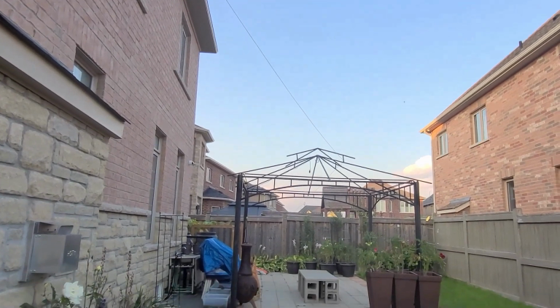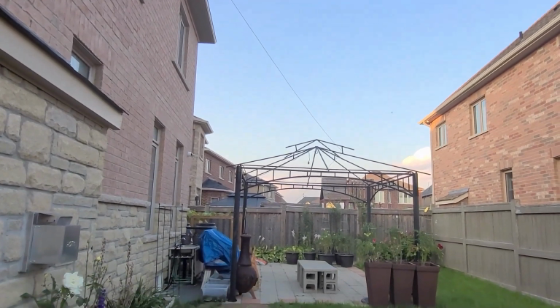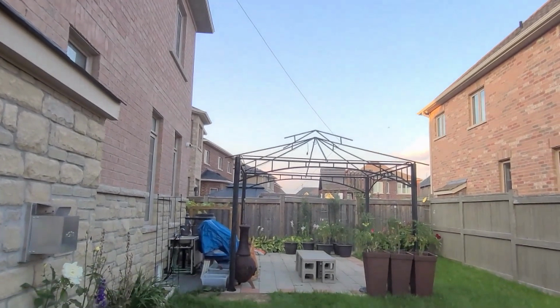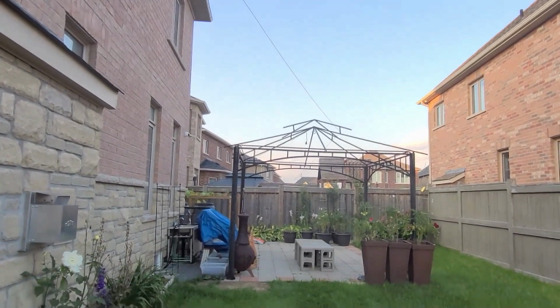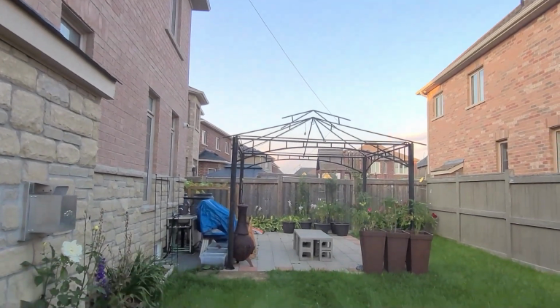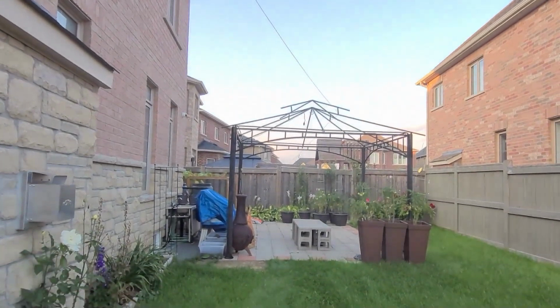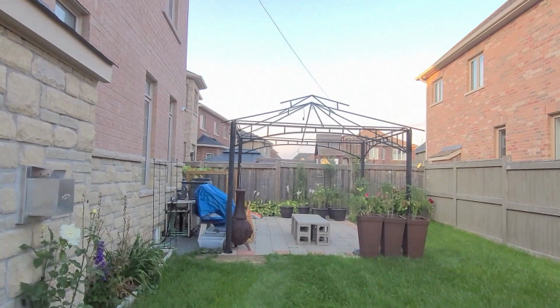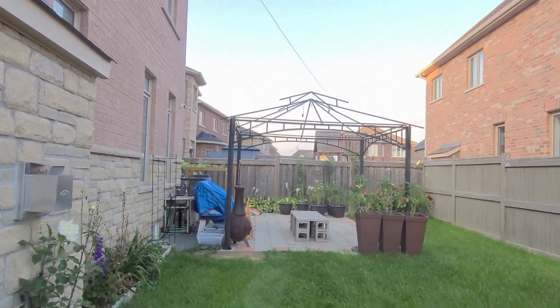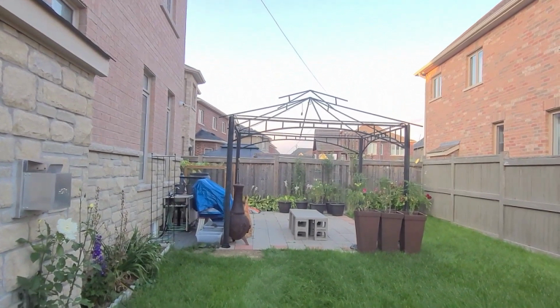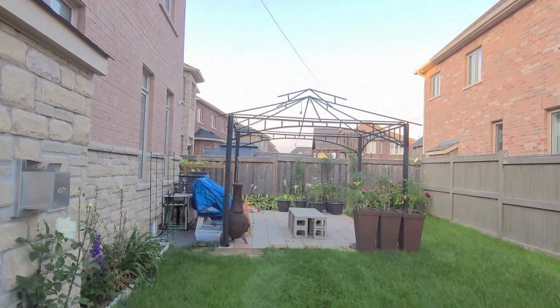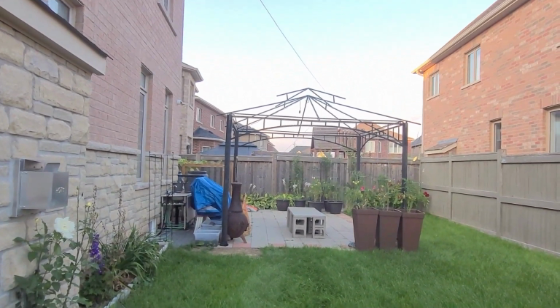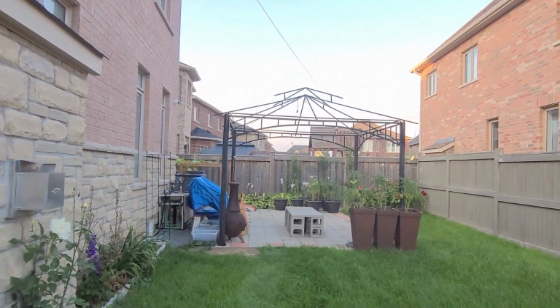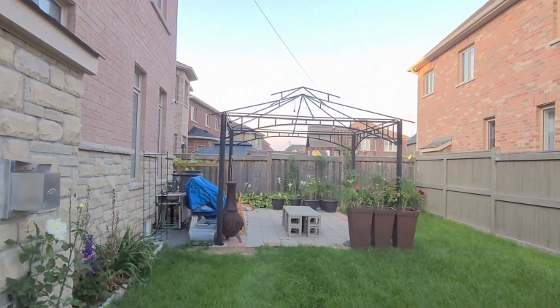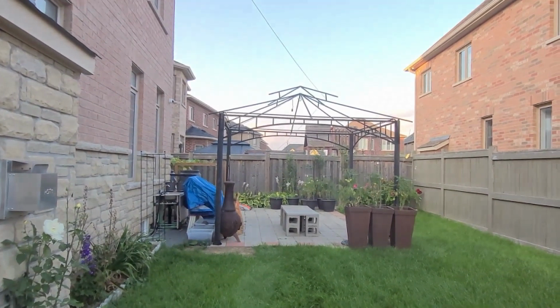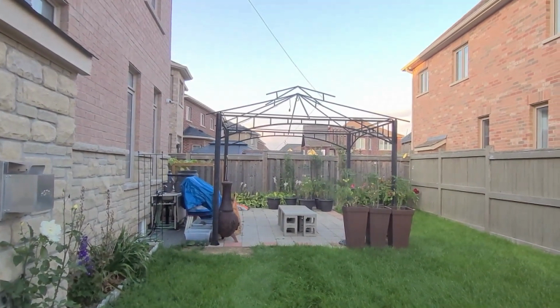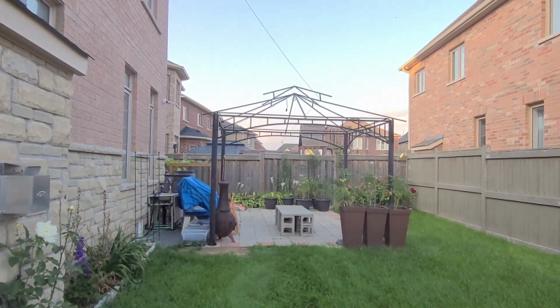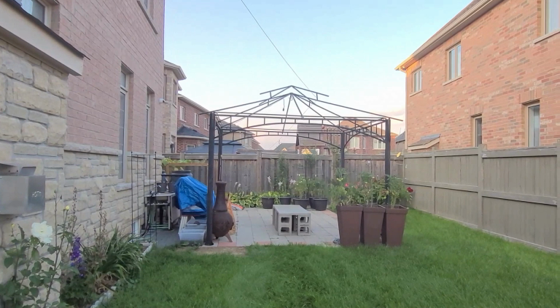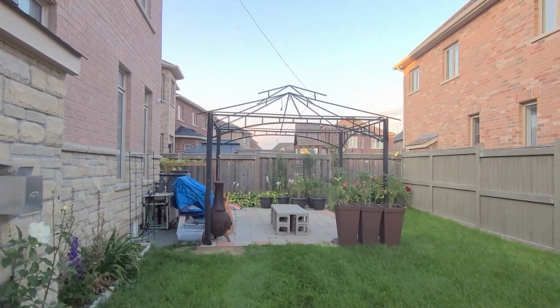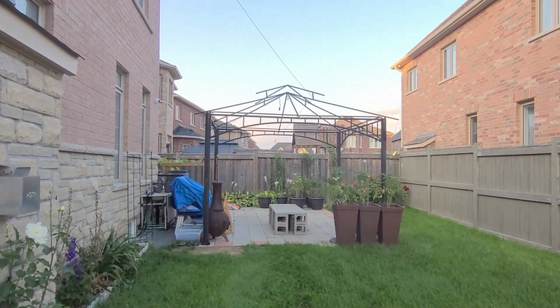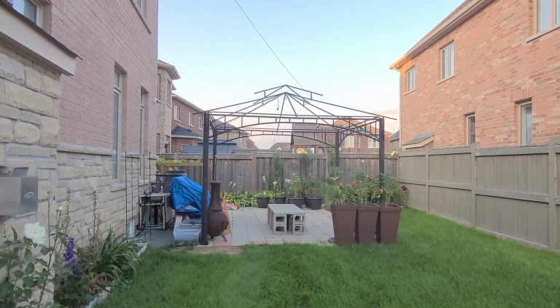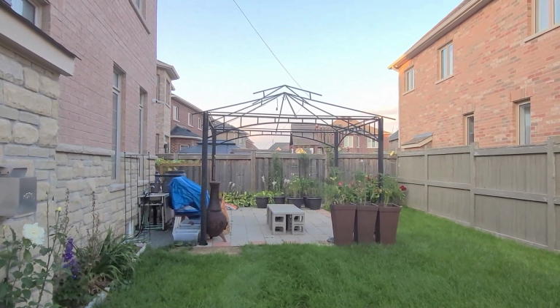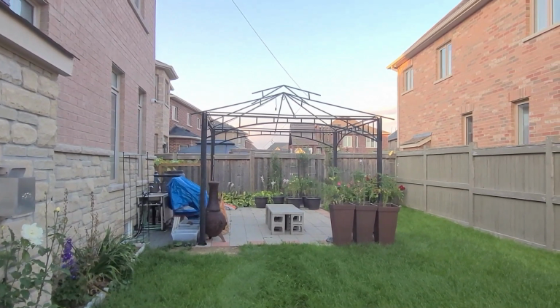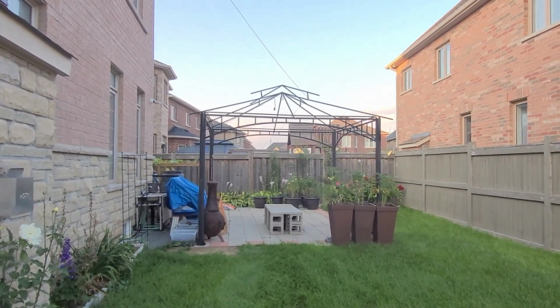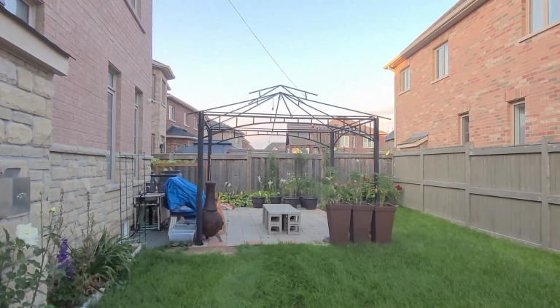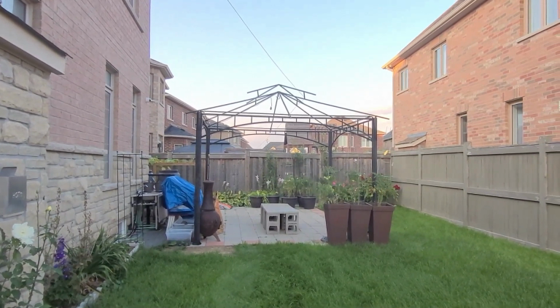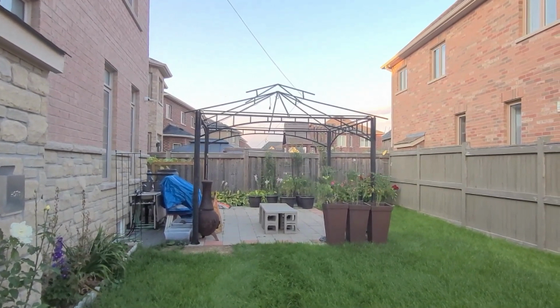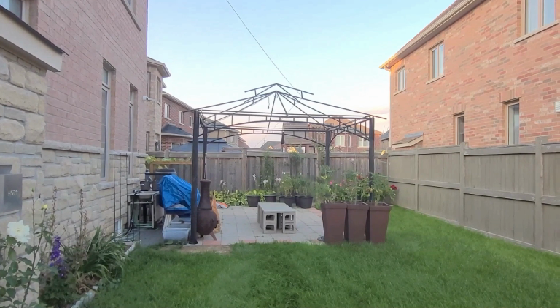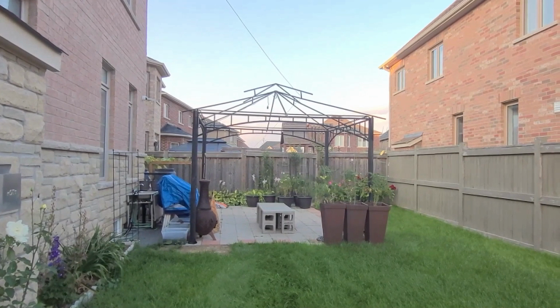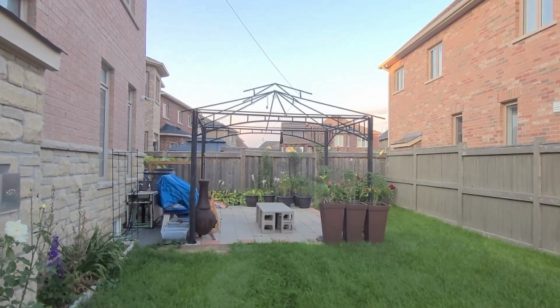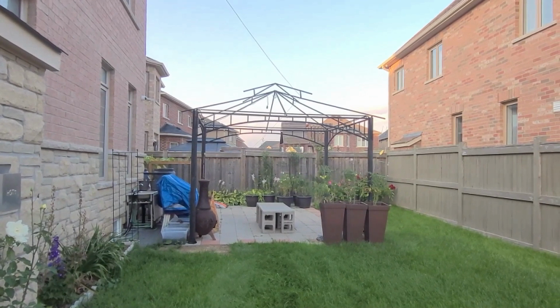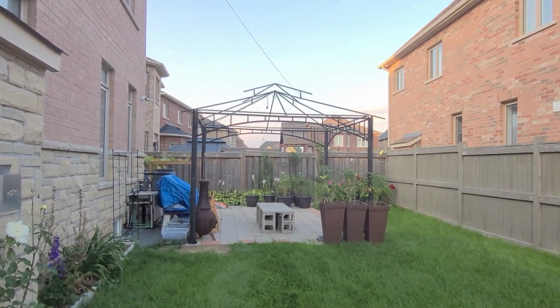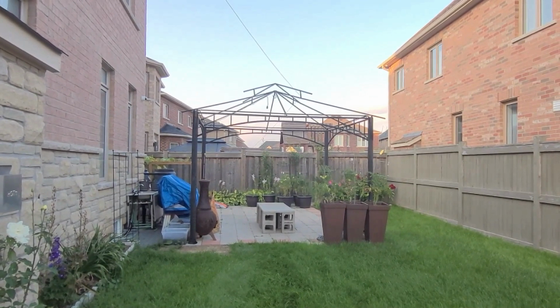I rested the middle part of the wire to the top of the gazebo. Then I took the gazebo canvas roof off because fall and winter season is coming soon.